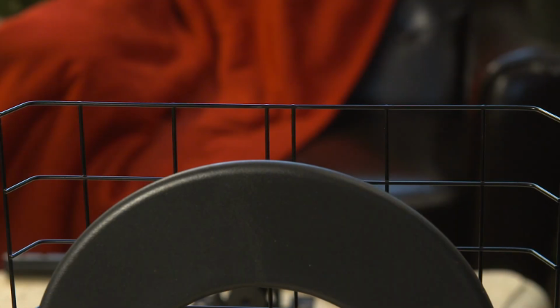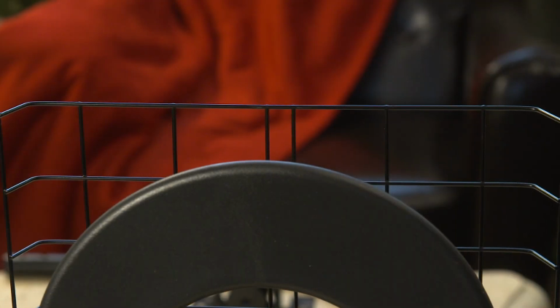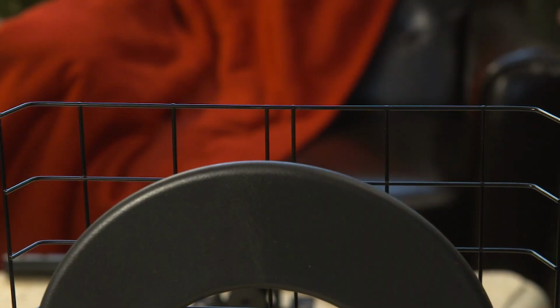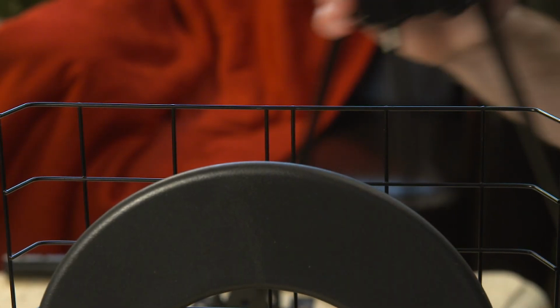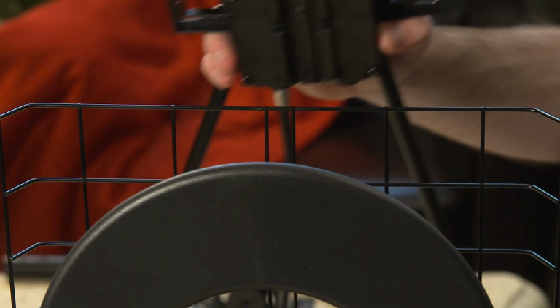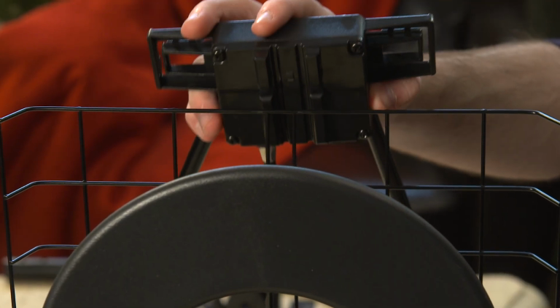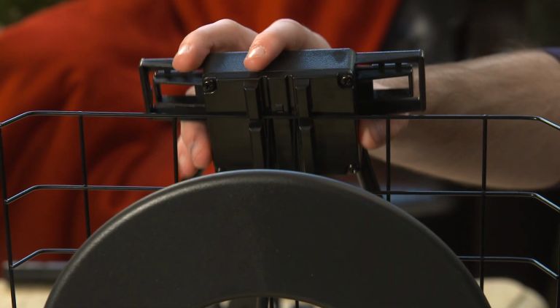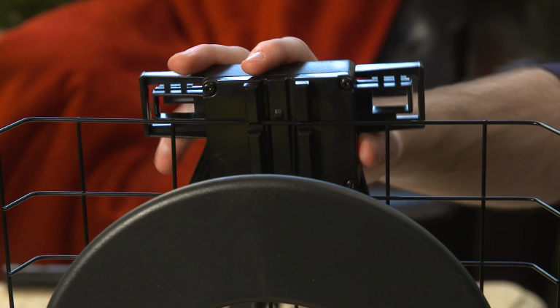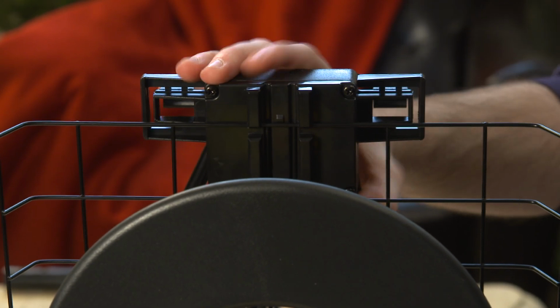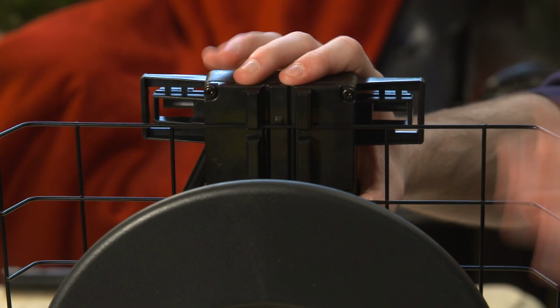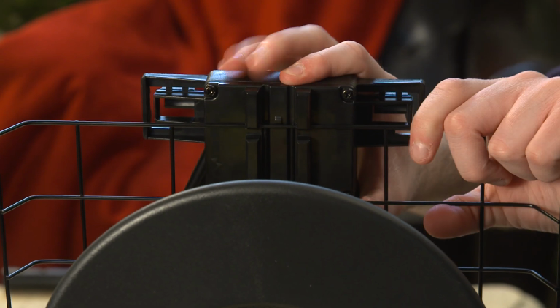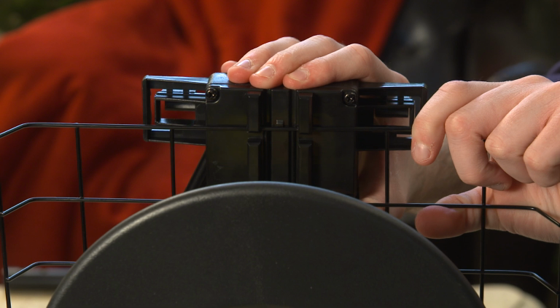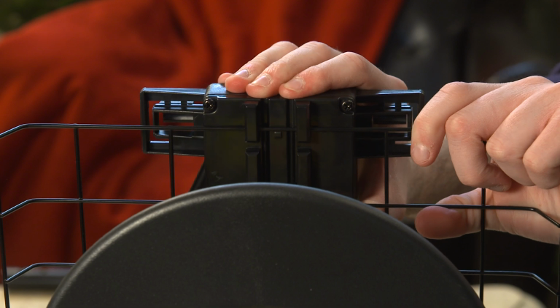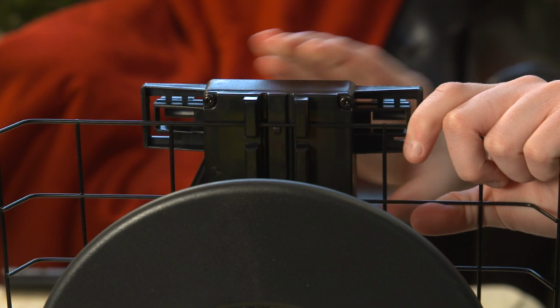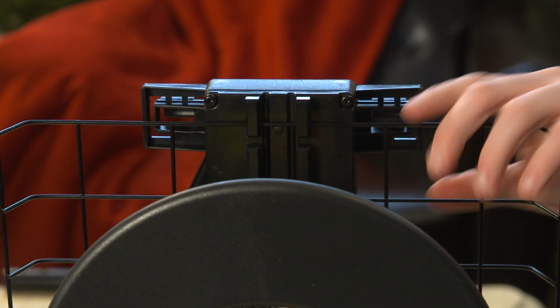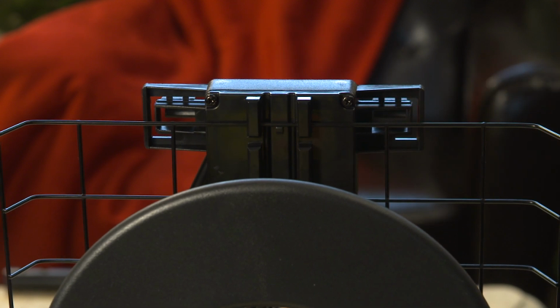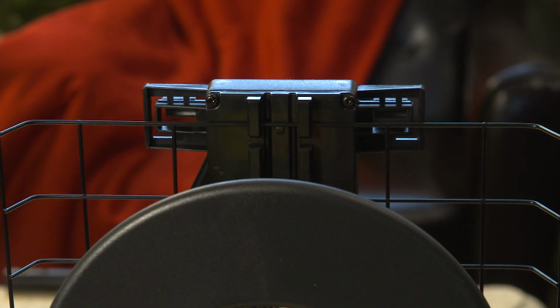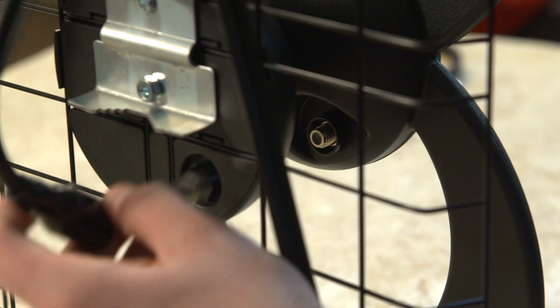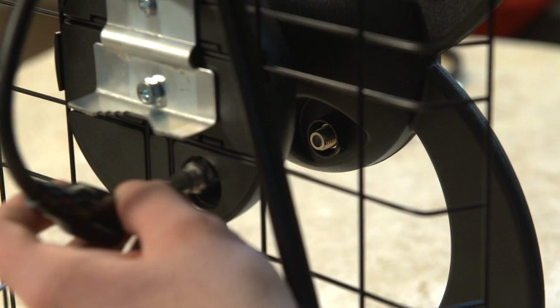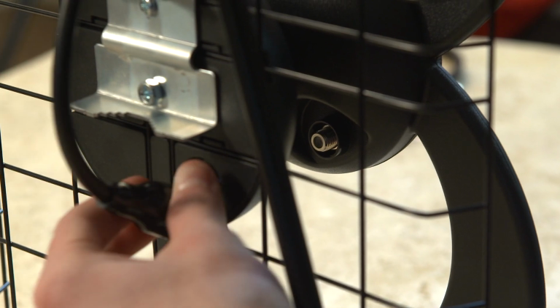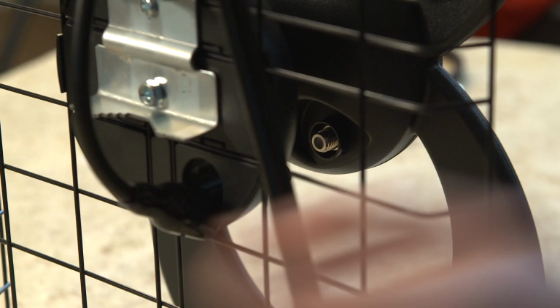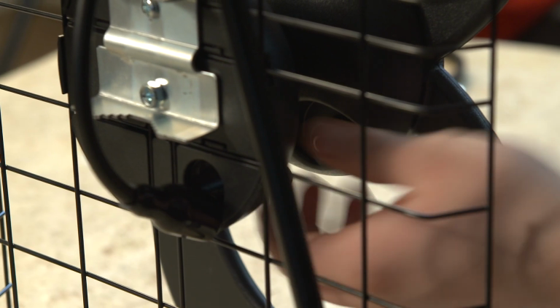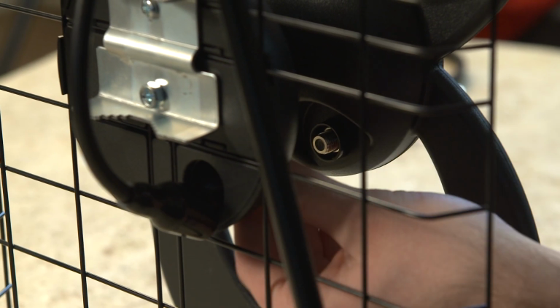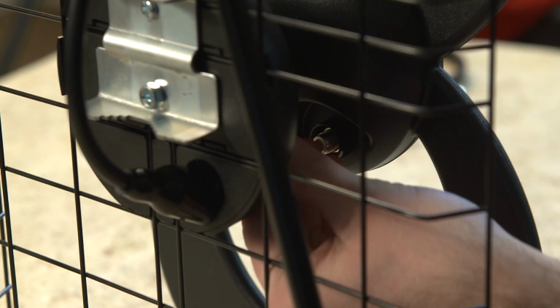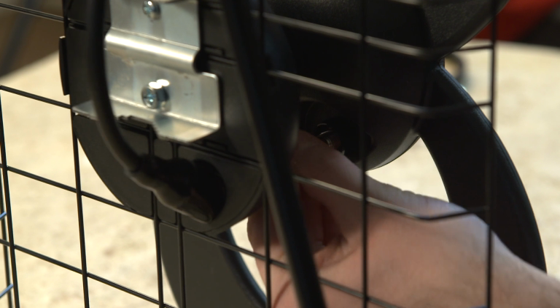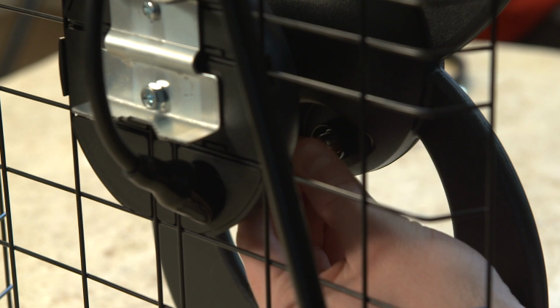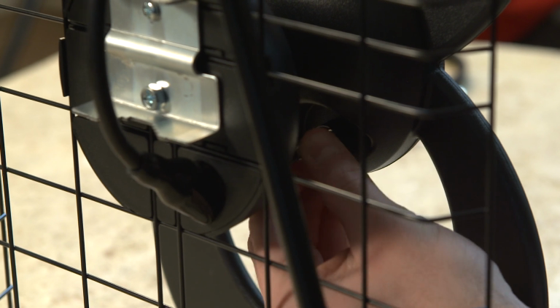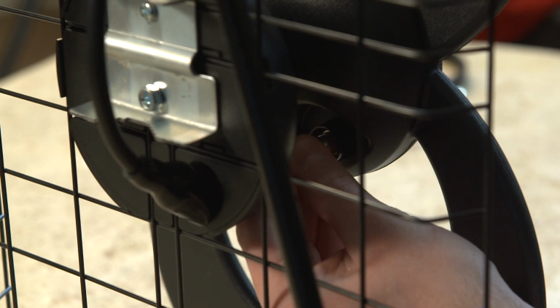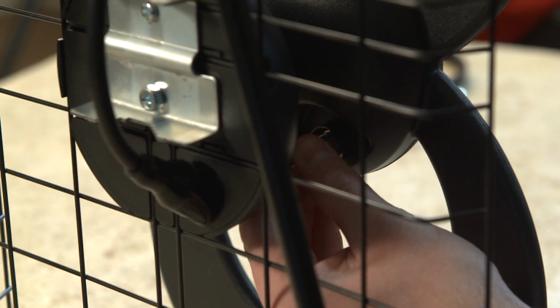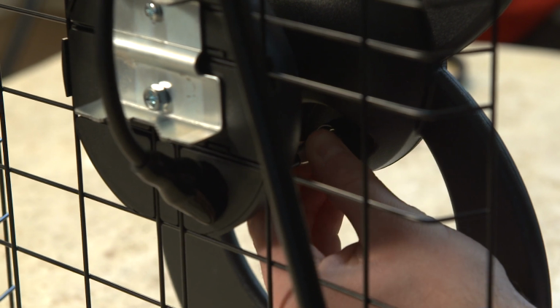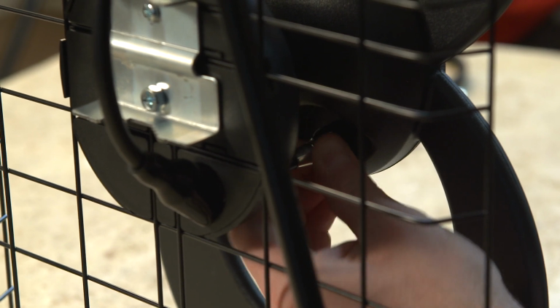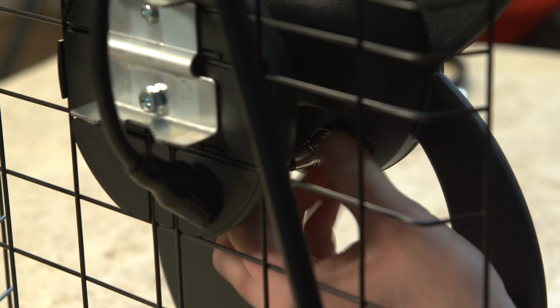Place the VHF dipole housing on the top bar of the reflector and push down until it clicks securely in place. Now thread the other end of the 36-inch coaxial cable with the weather boot to the UHF antenna connector.